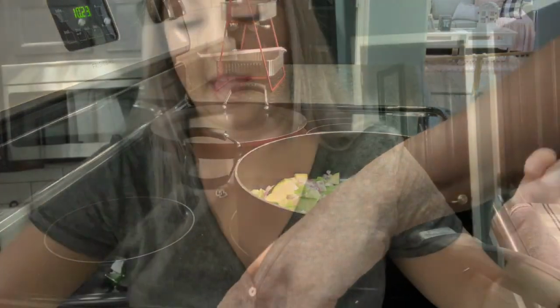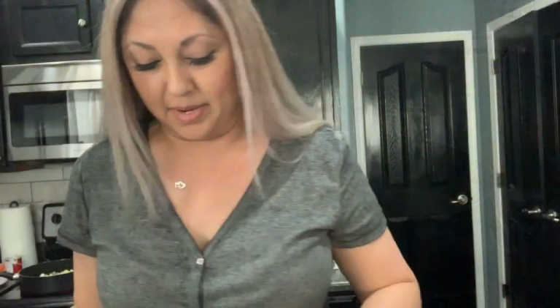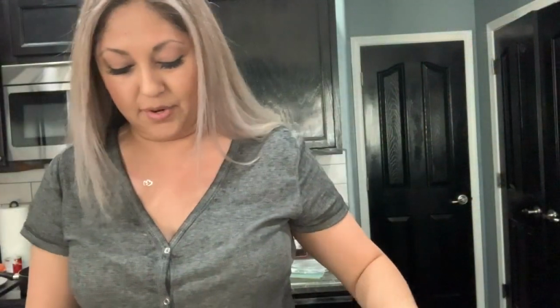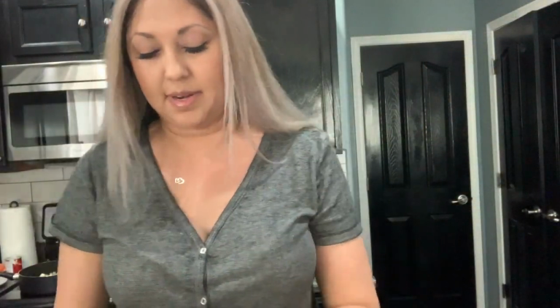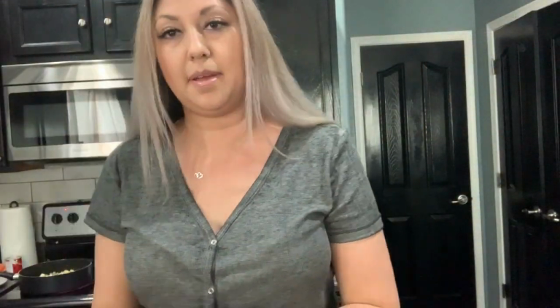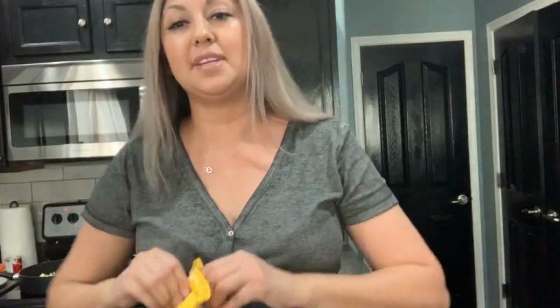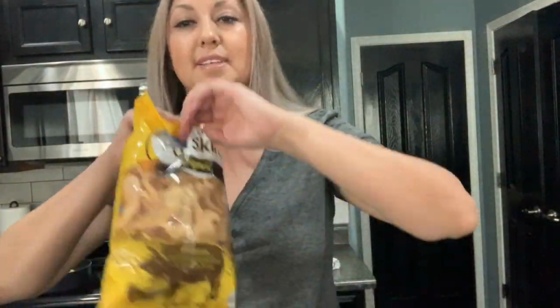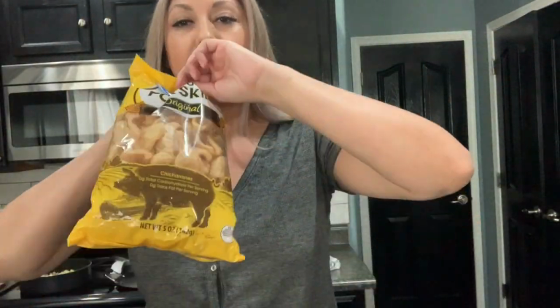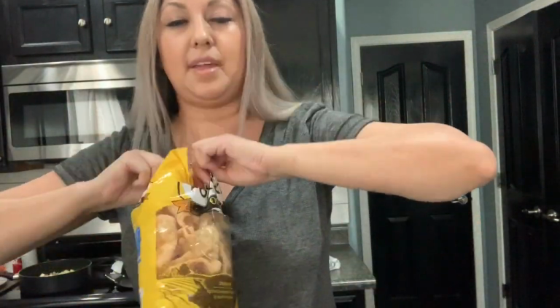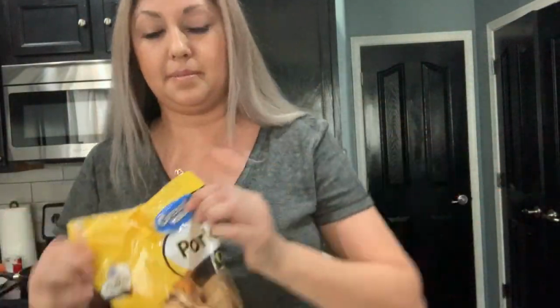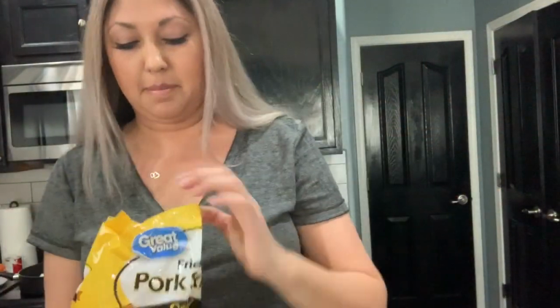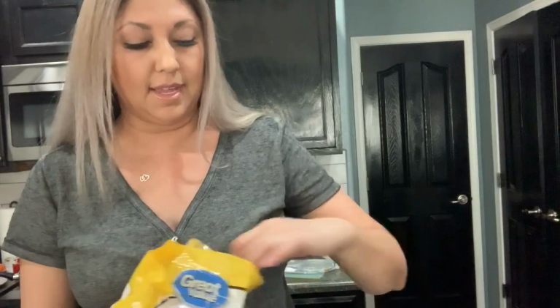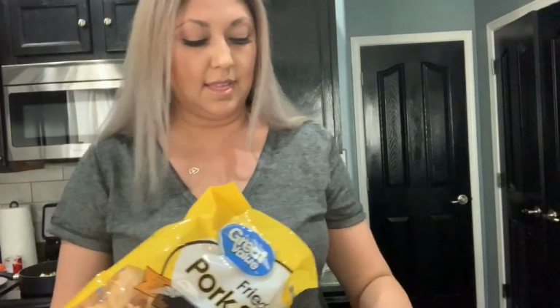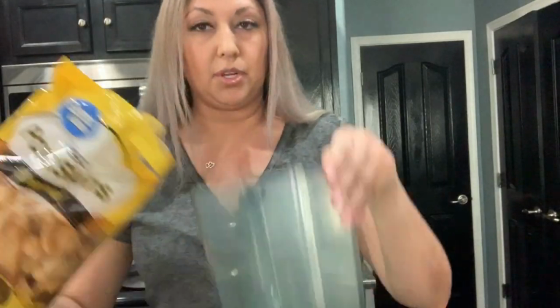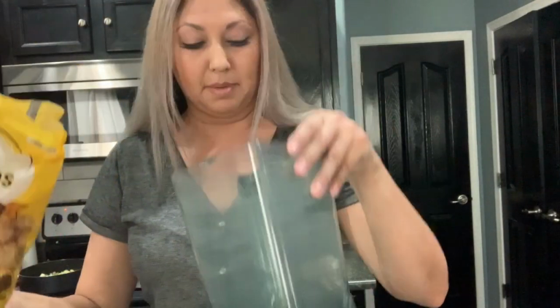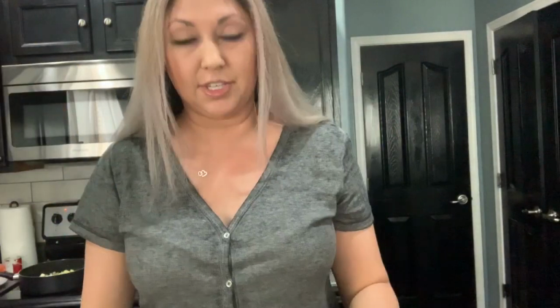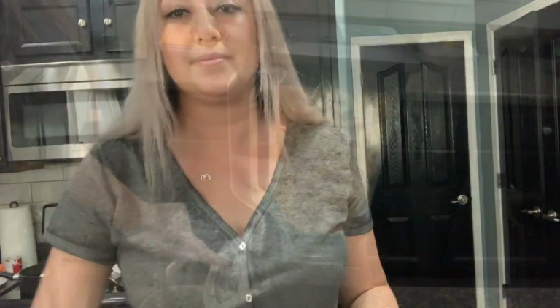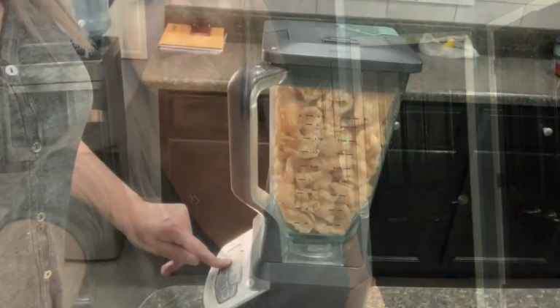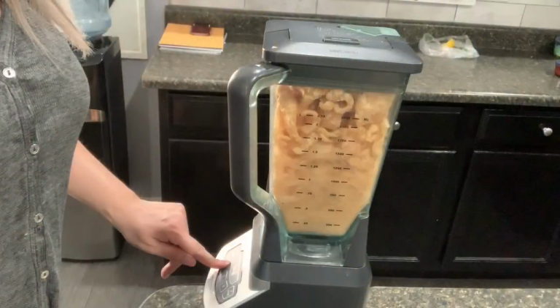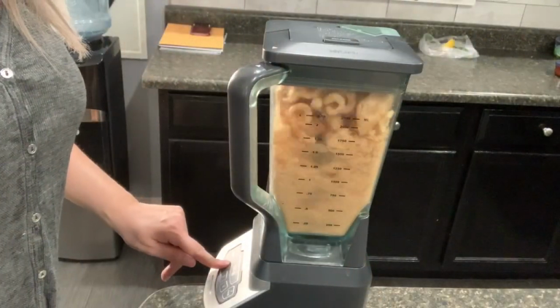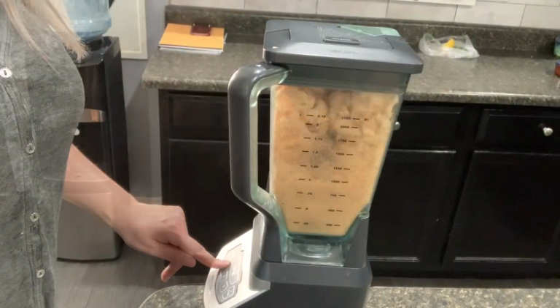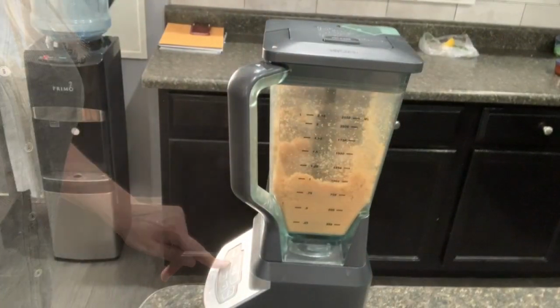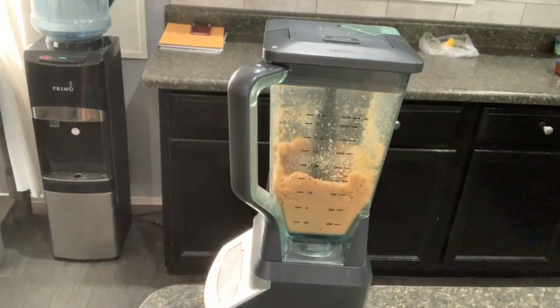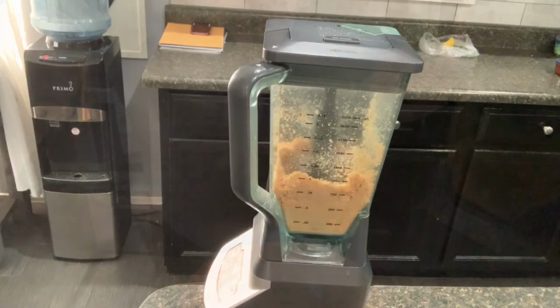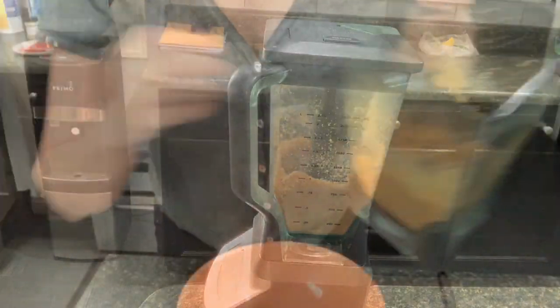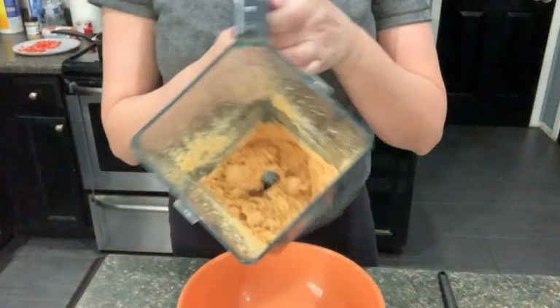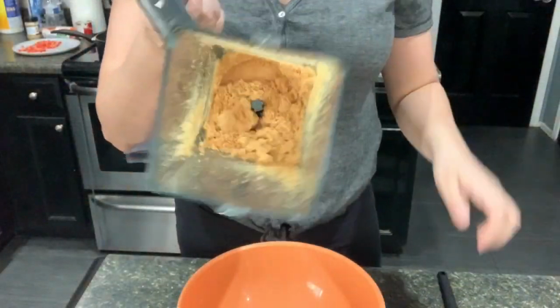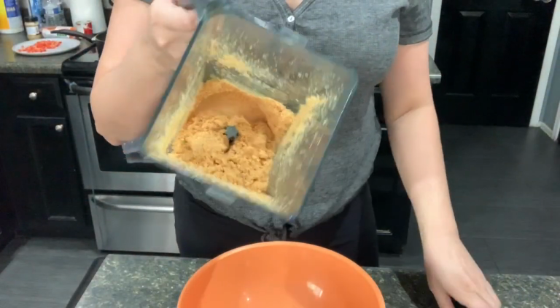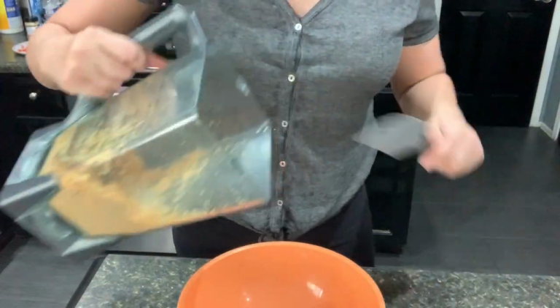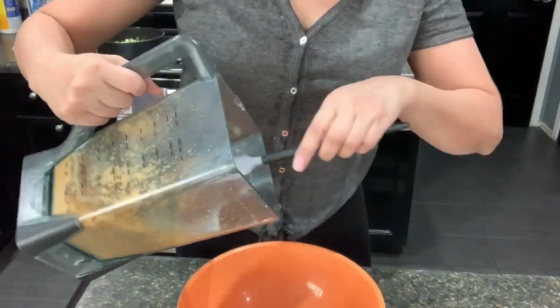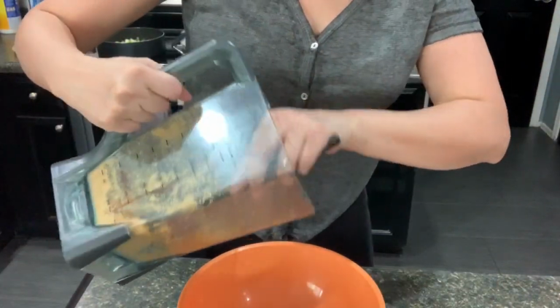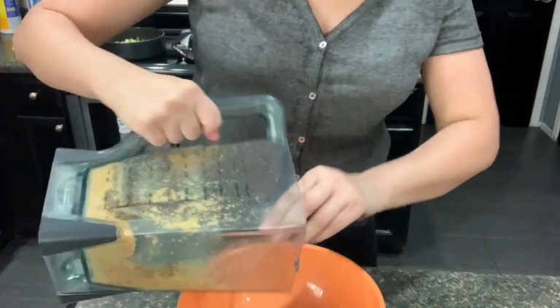As I'm waiting for my veggies, I got the five ounce bag and I'm gonna throw it into my blender. Look how pretty that is — my ground pork rinds.